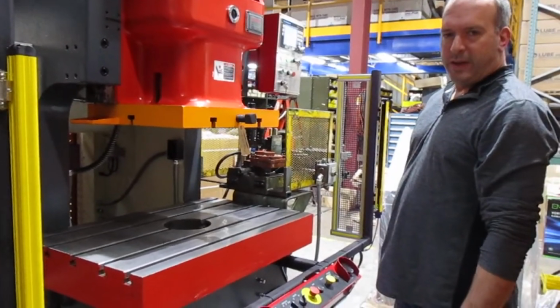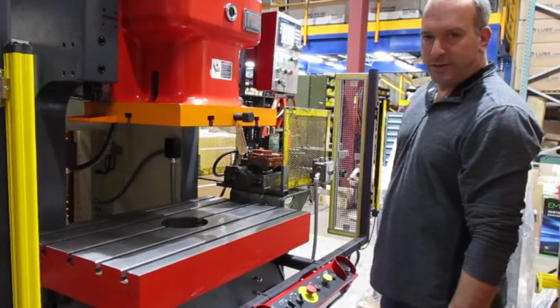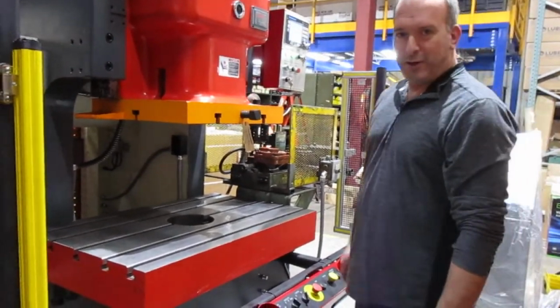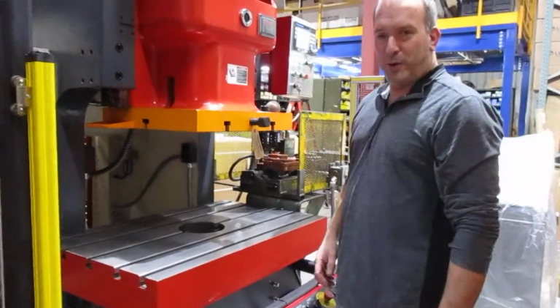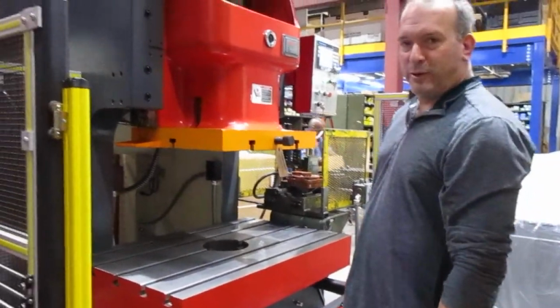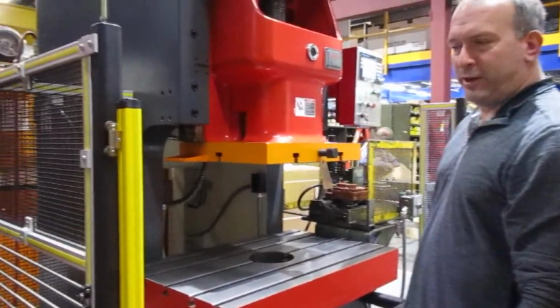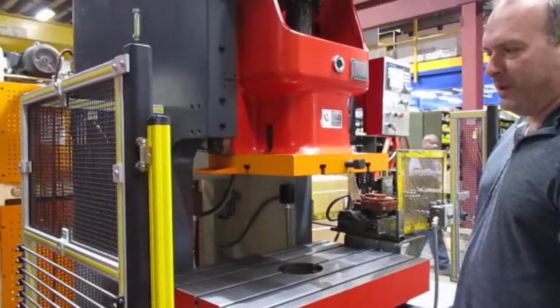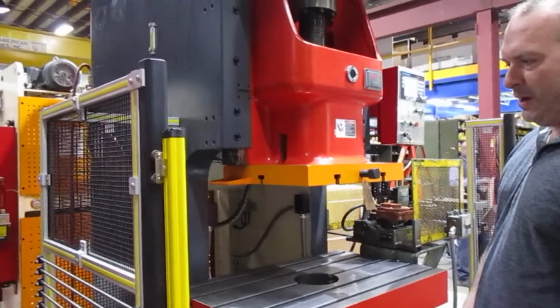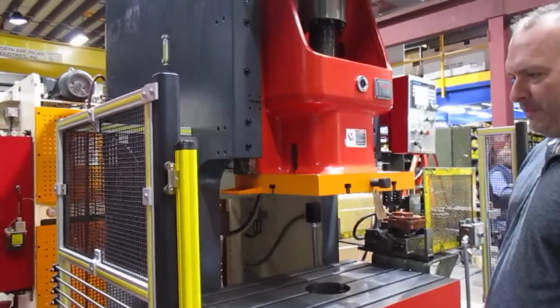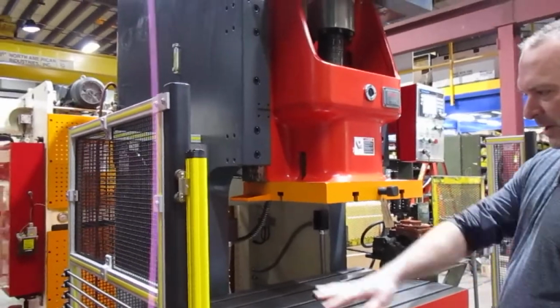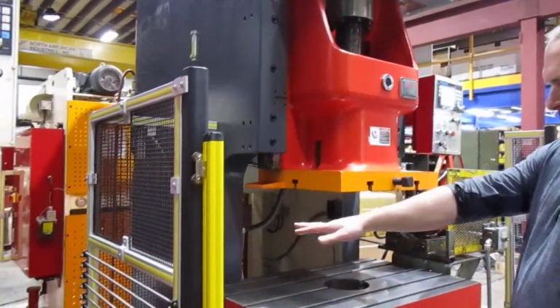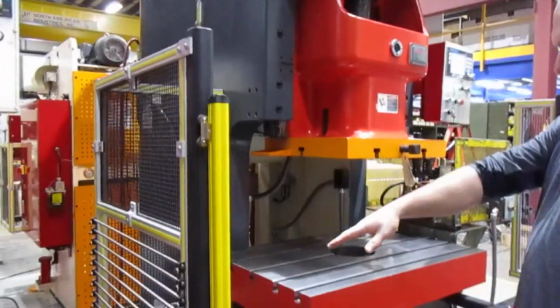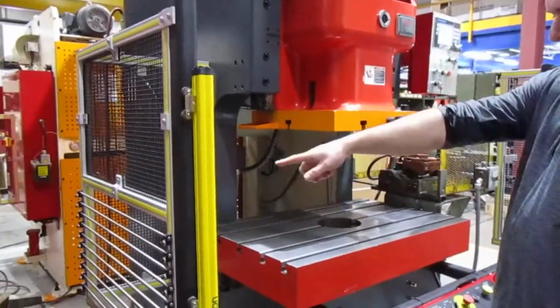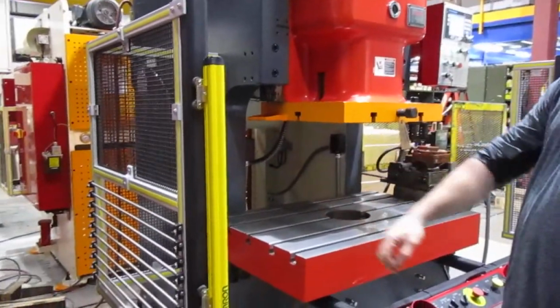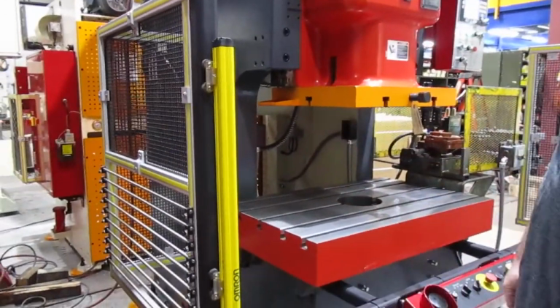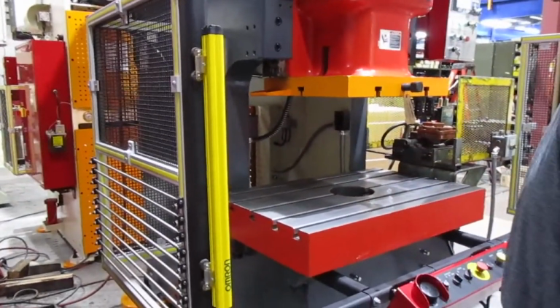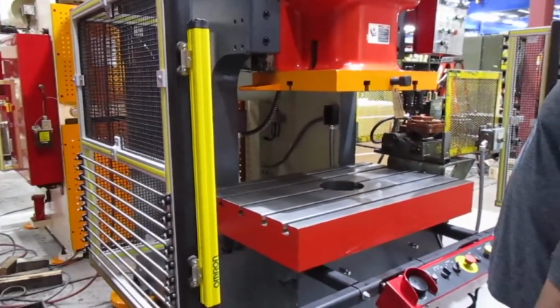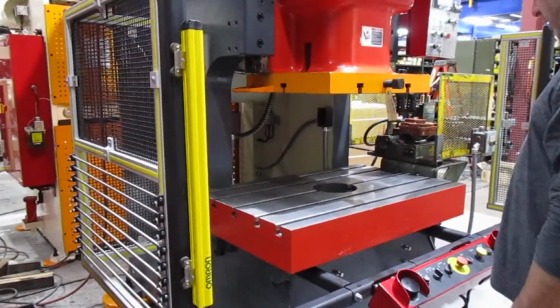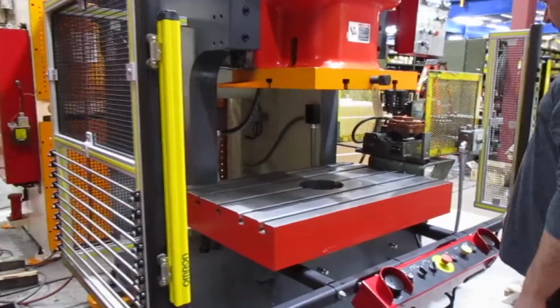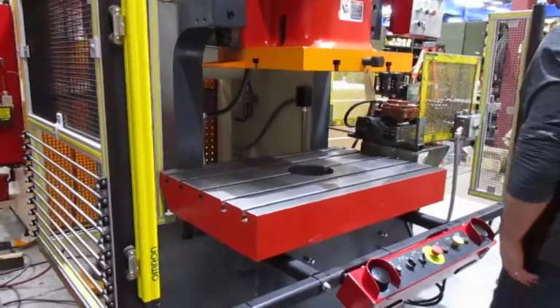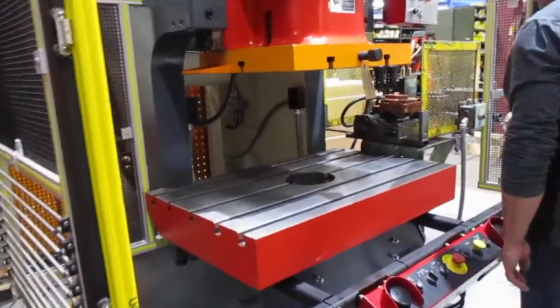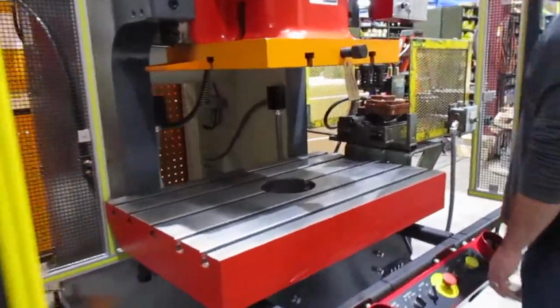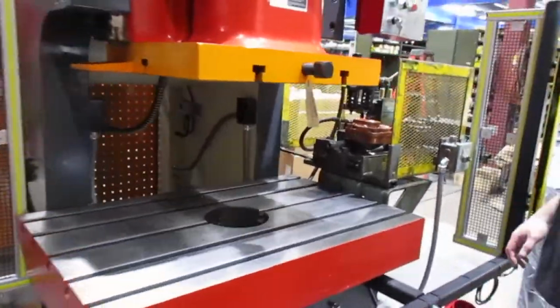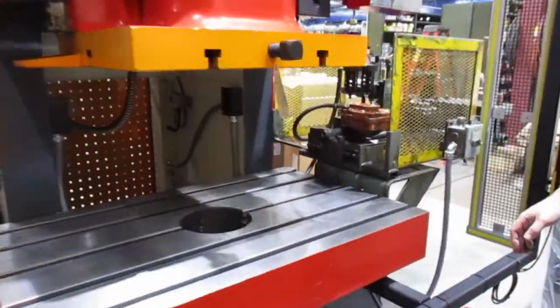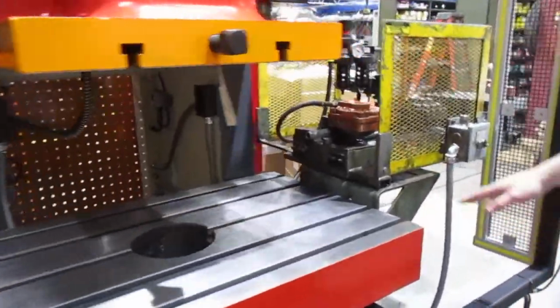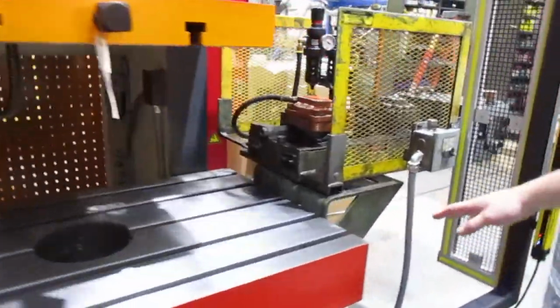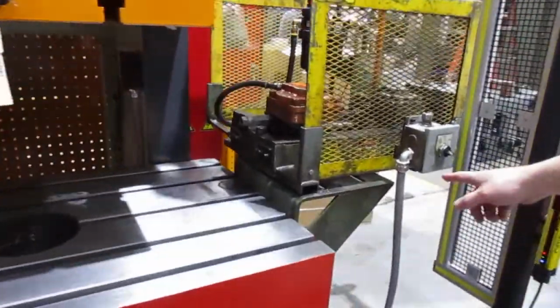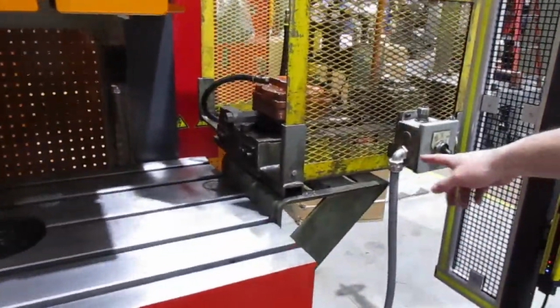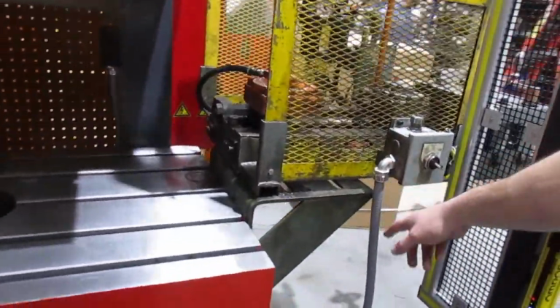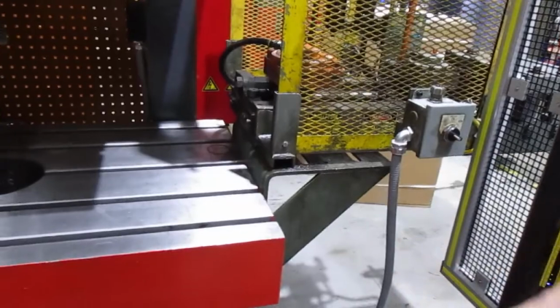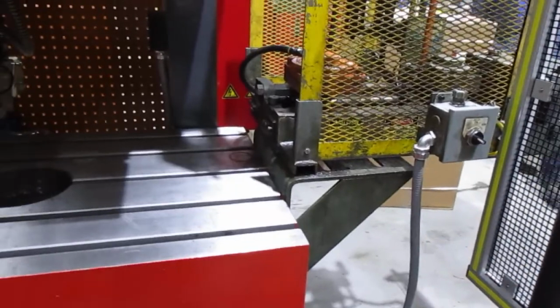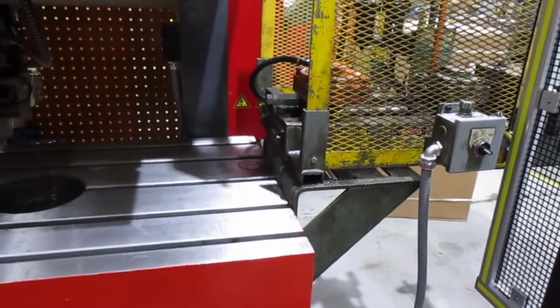Hey guys, here's the 125-ton Titan. Light curtains are all up. We've got the side guards on. Over here we've got the beam mounted to the side of the press. It's all interfaced in. We'll run the press in a second.